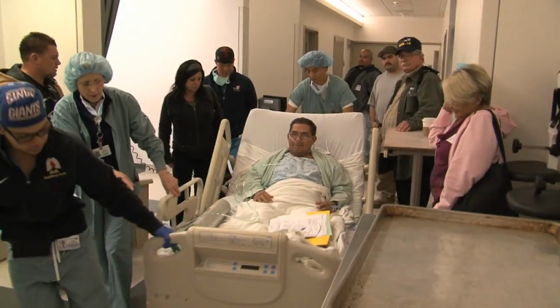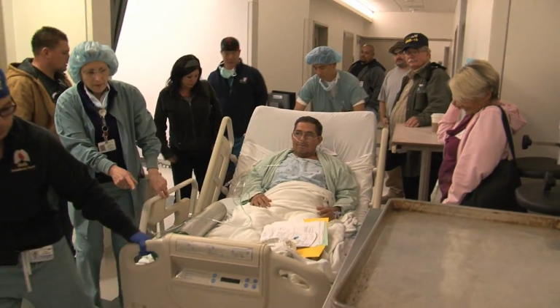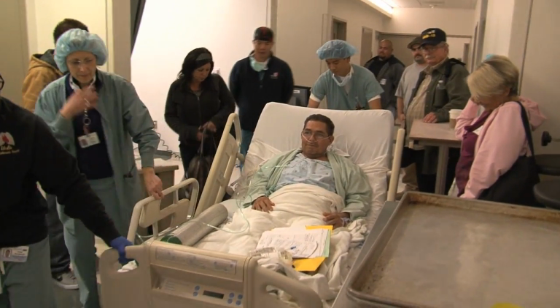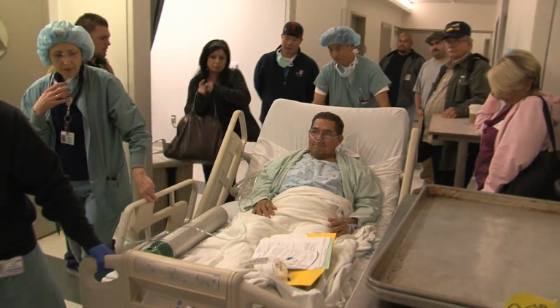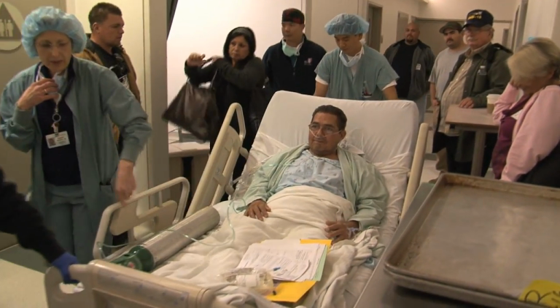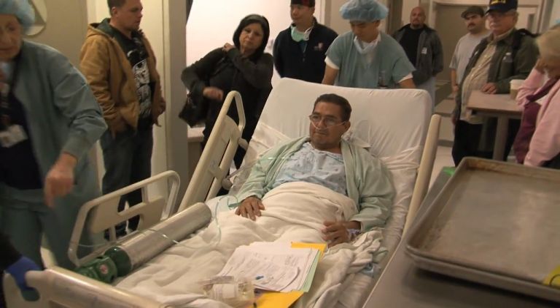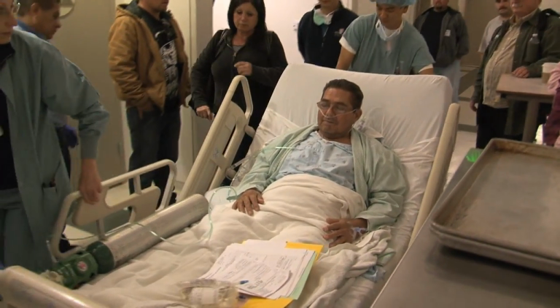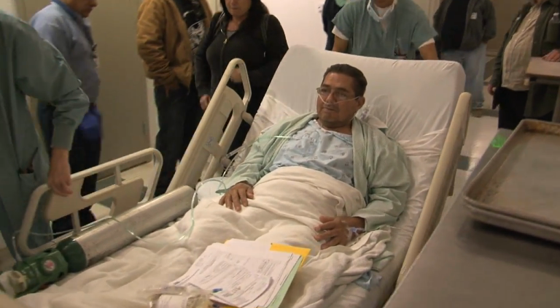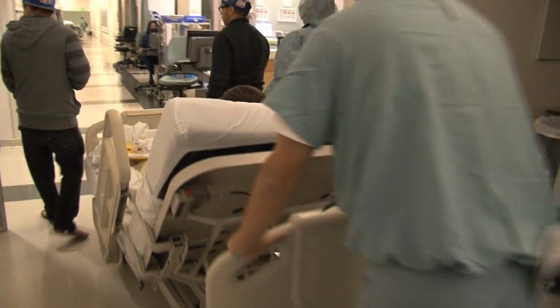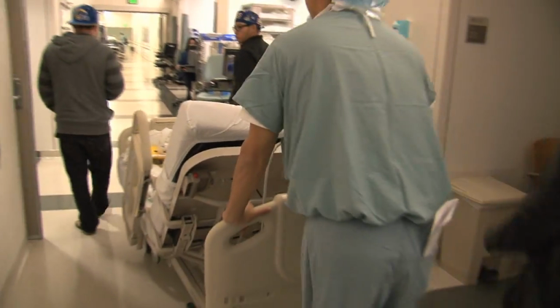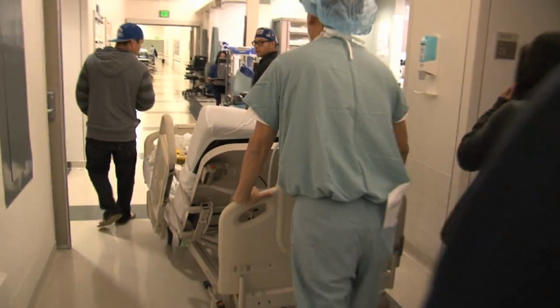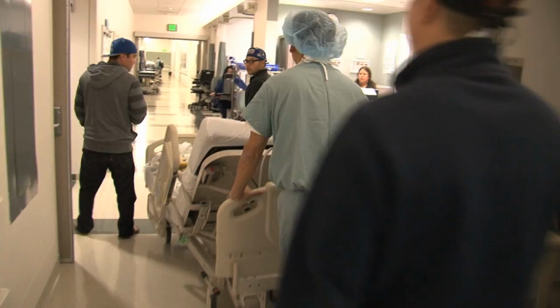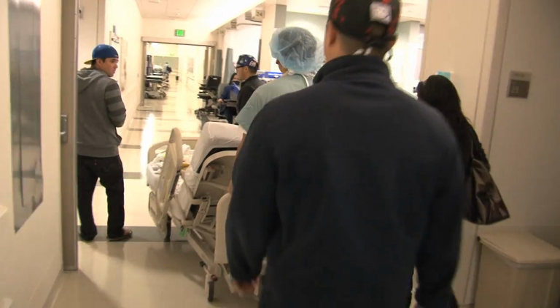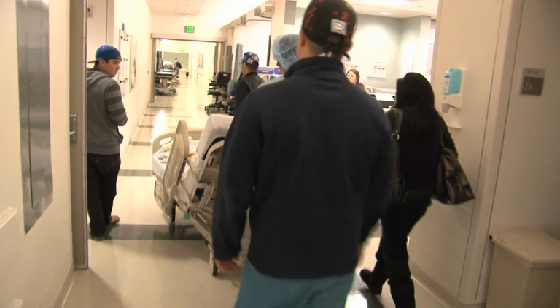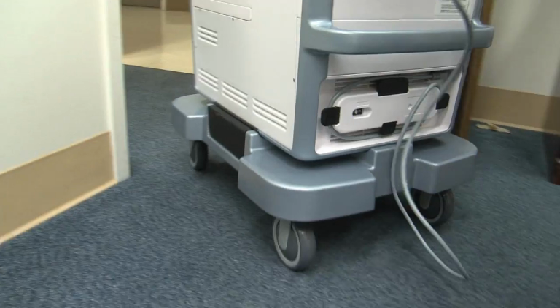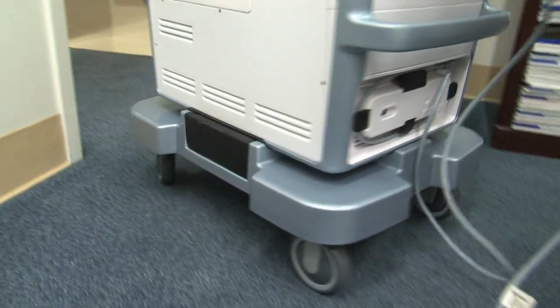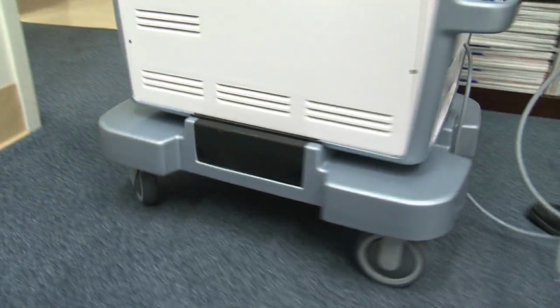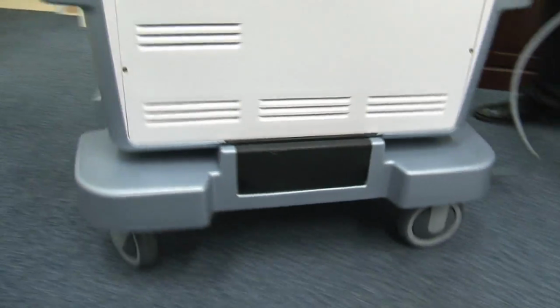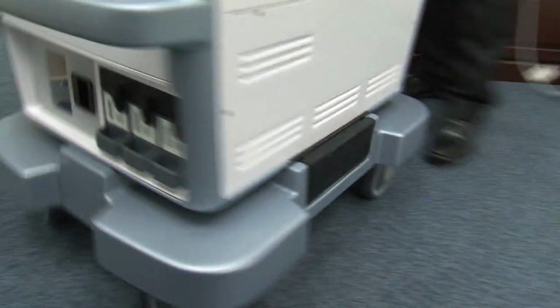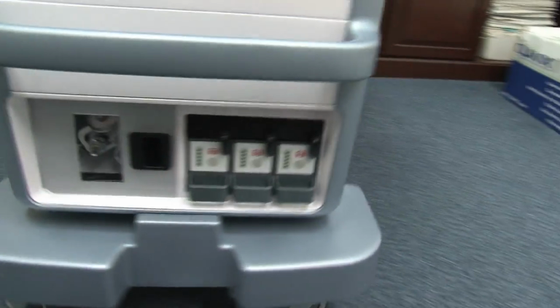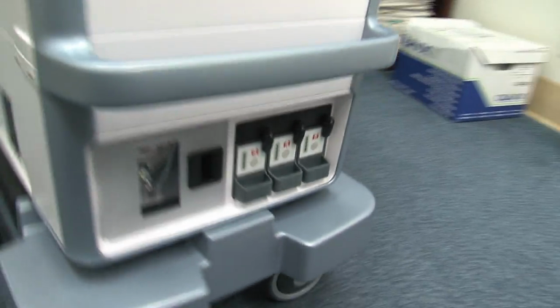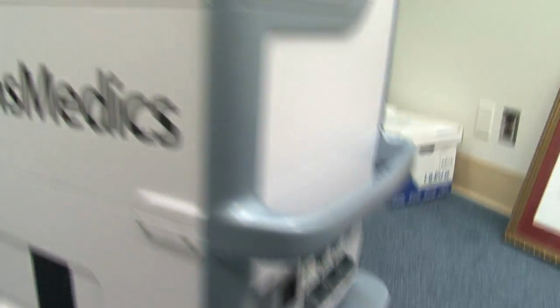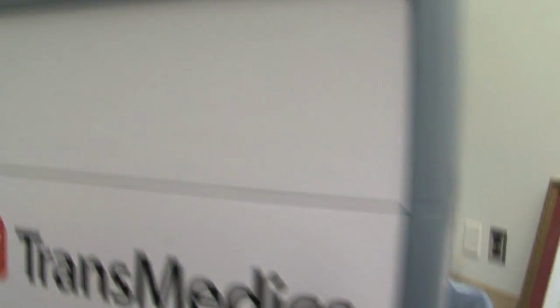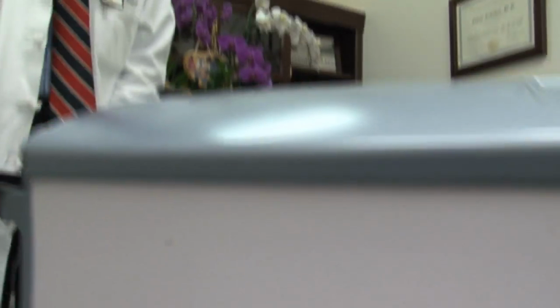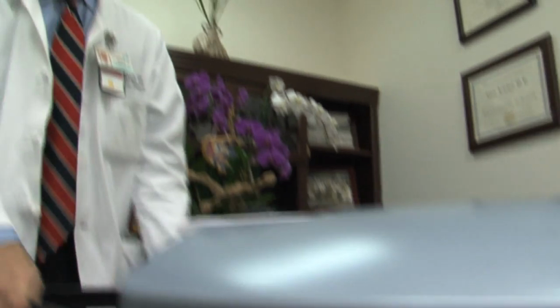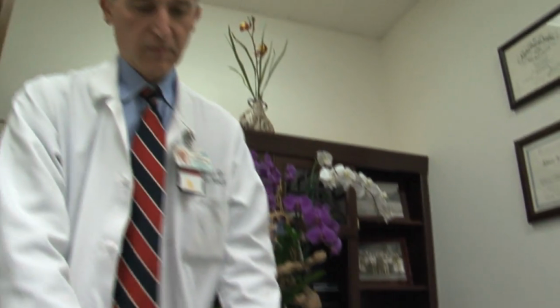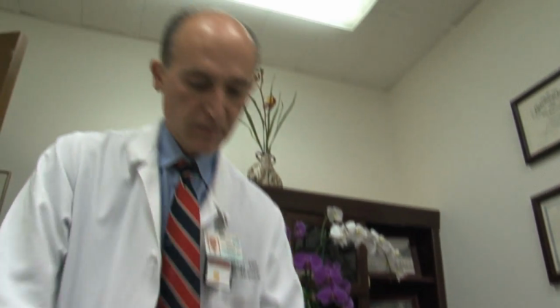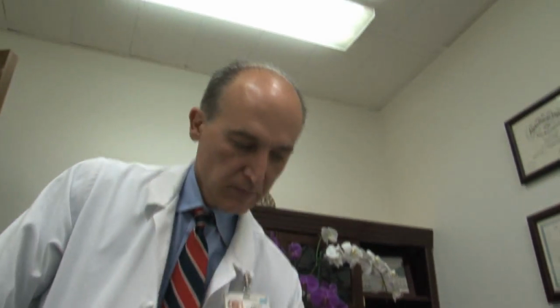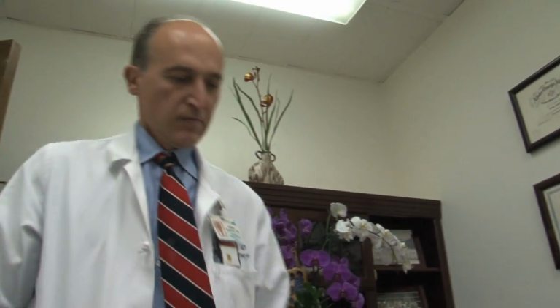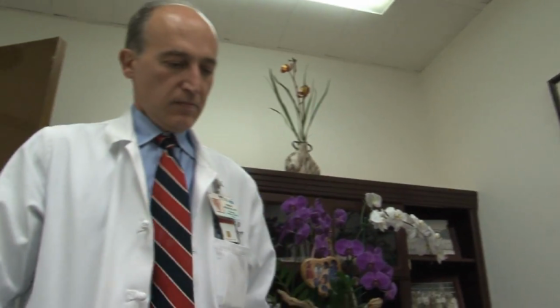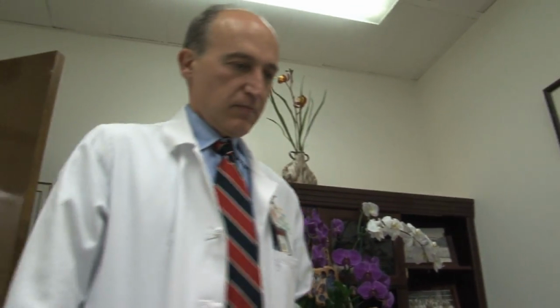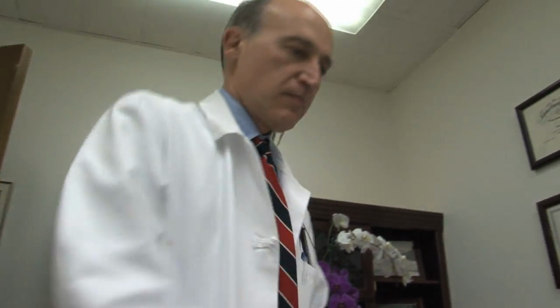Tonight, Fernando is making history at Ronald Reagan UCLA Medical Center. Fernando is the first patient in the country to undergo a double lung transplant using a groundbreaking organ transportation technology.